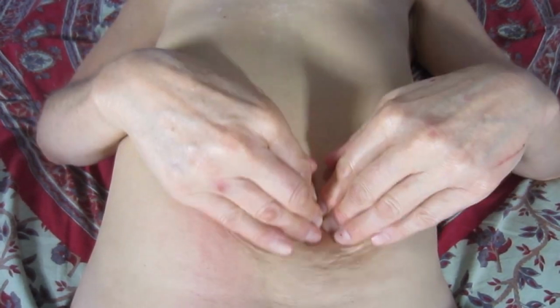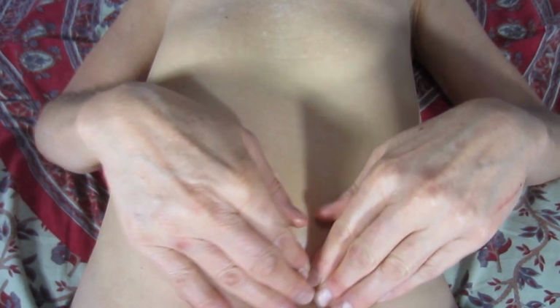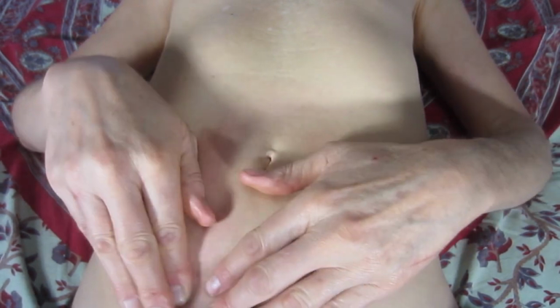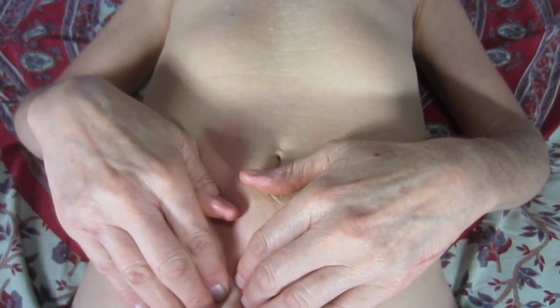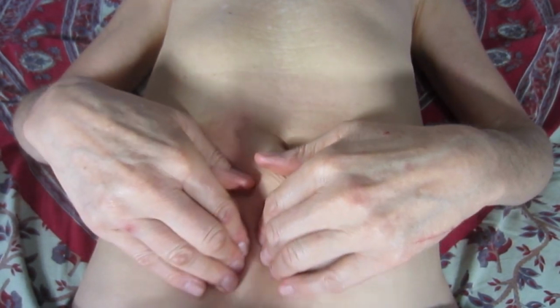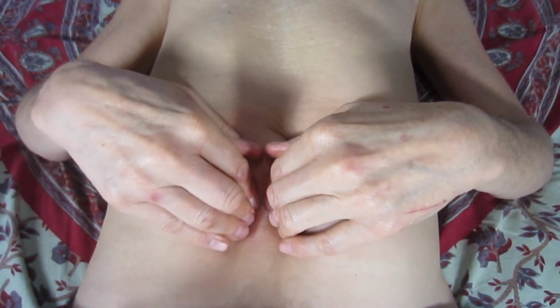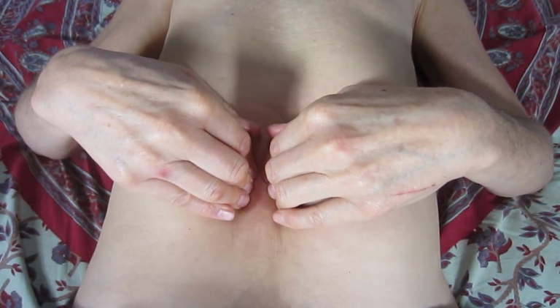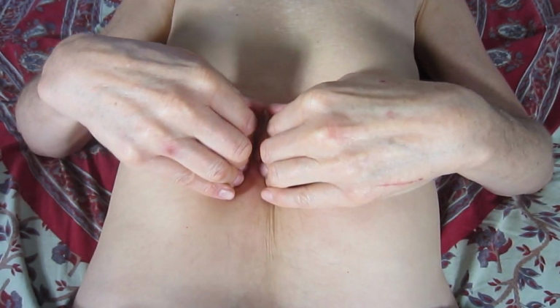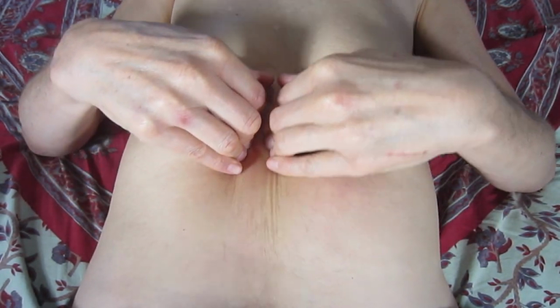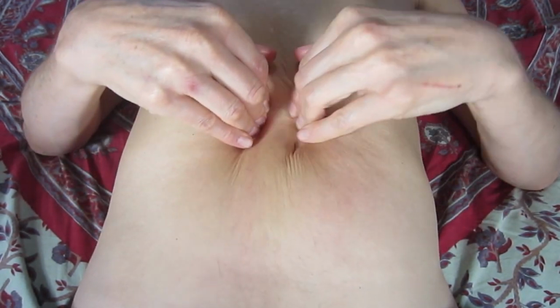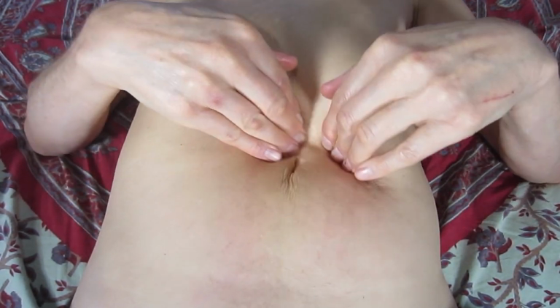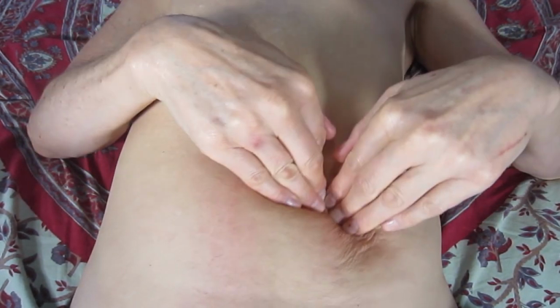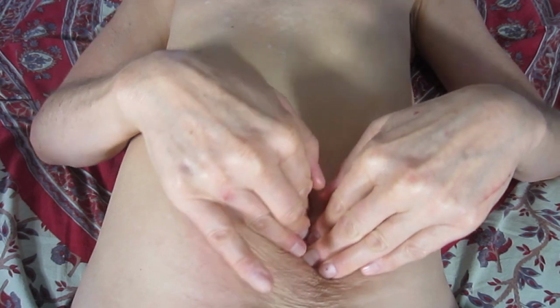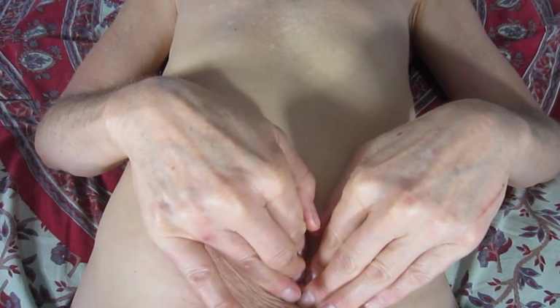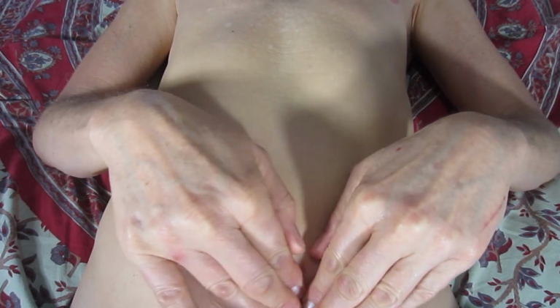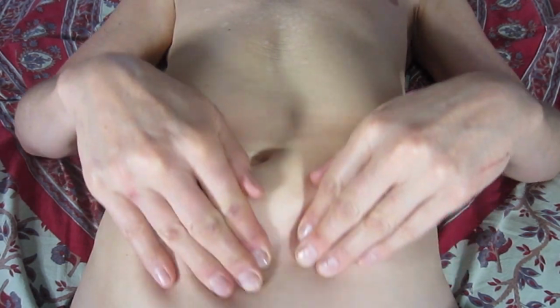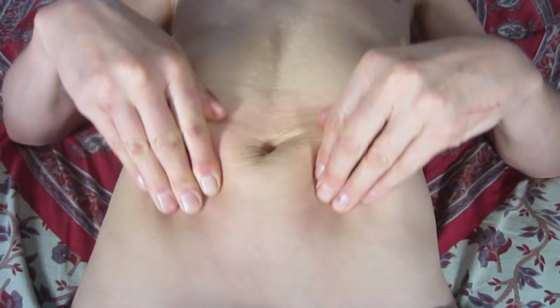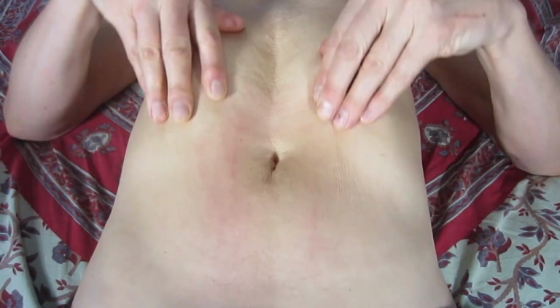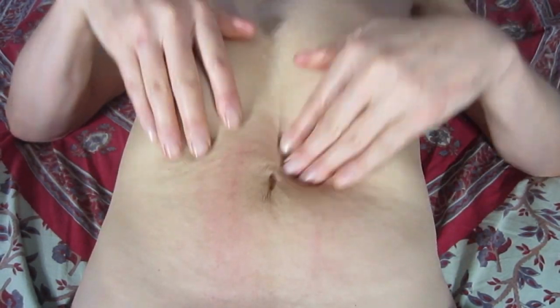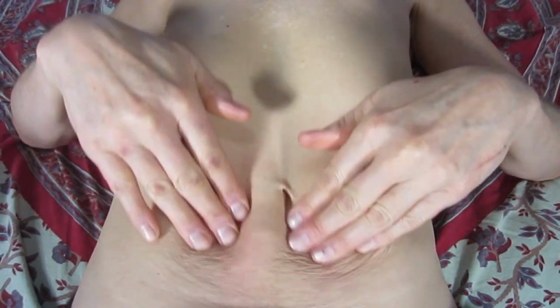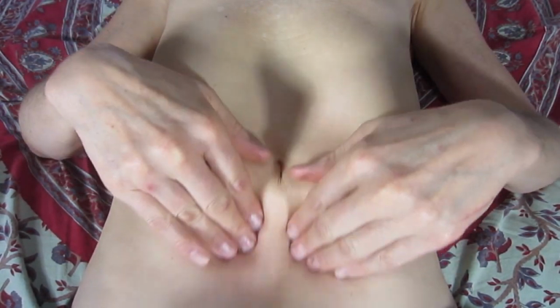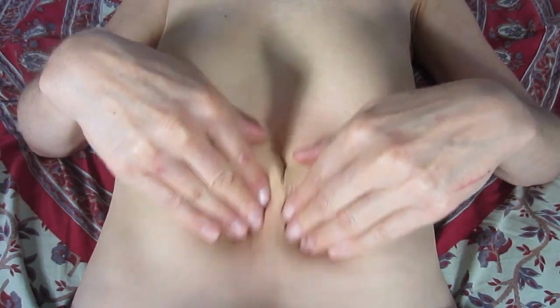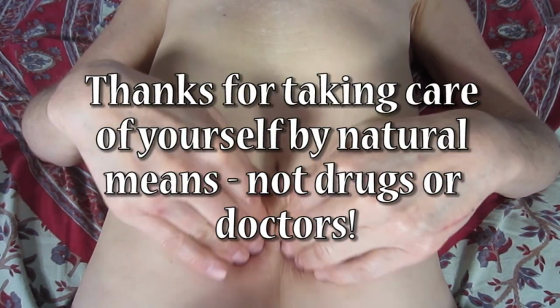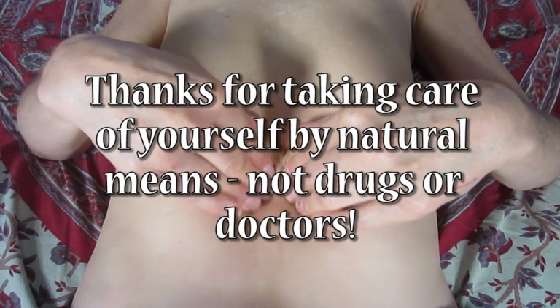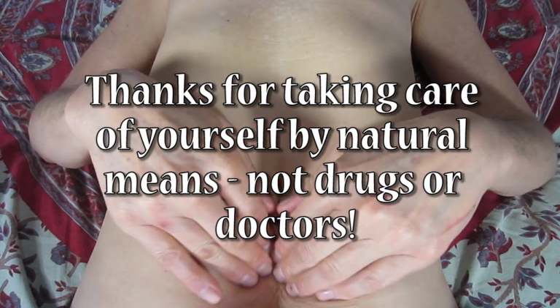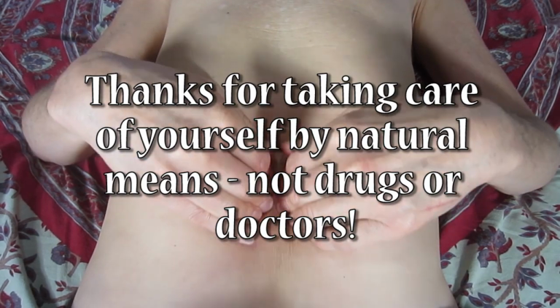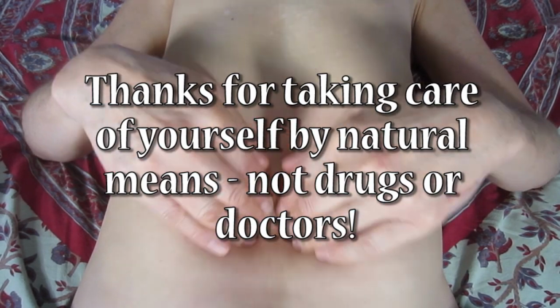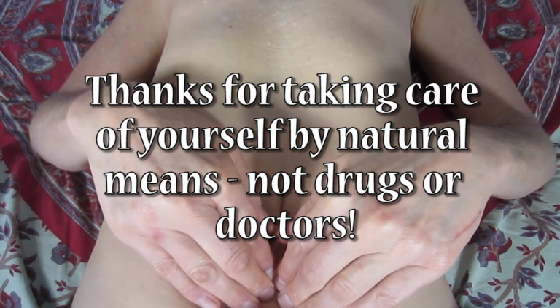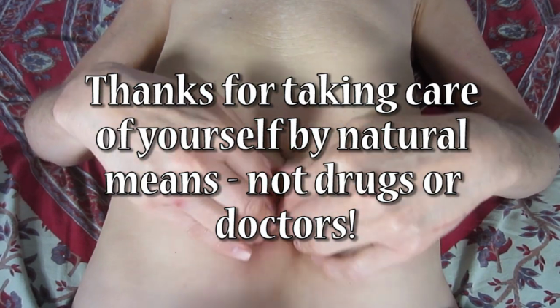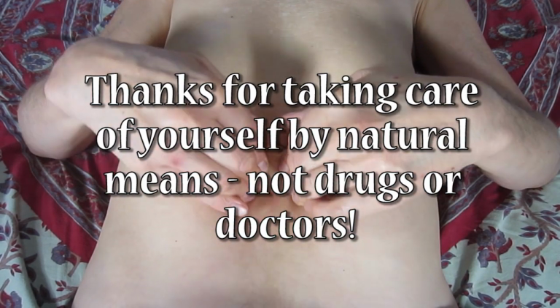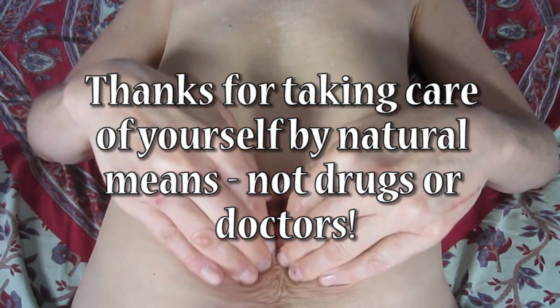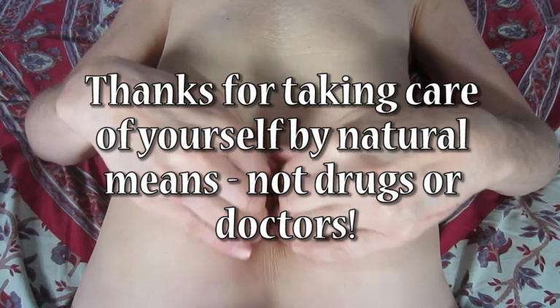That's the Achy Breaky Heart song, just in case you didn't recognize it. Wherever it's sore, work it baby.